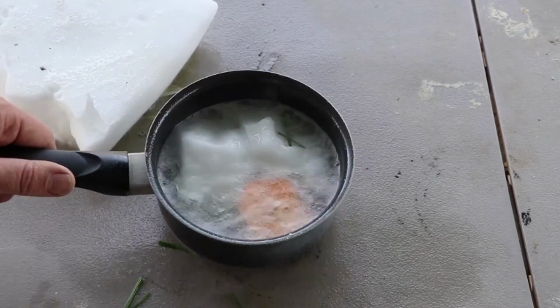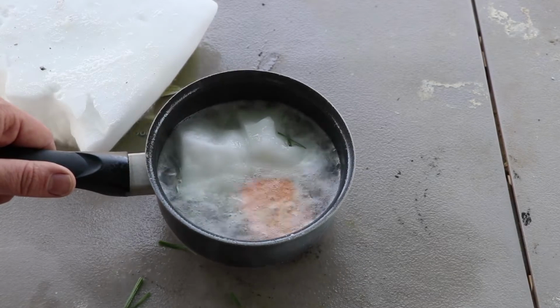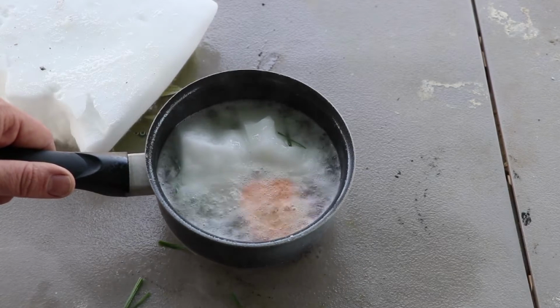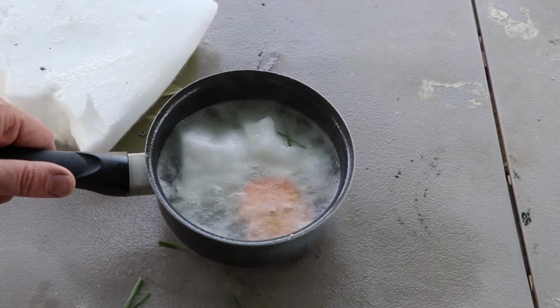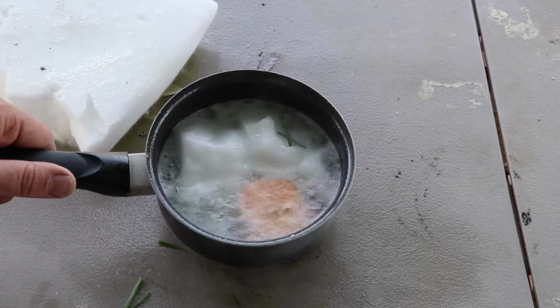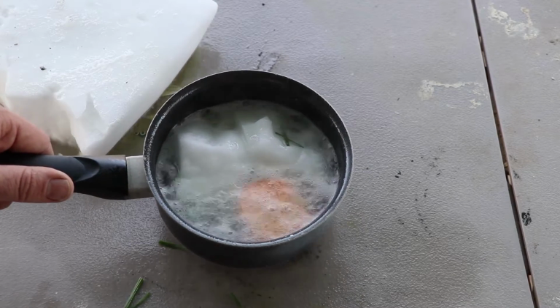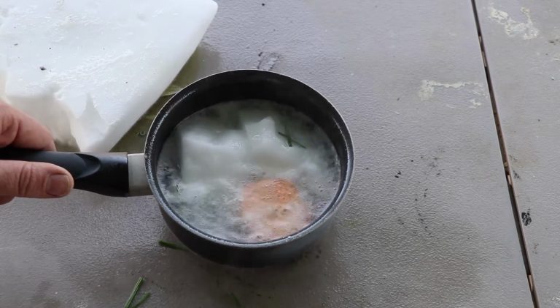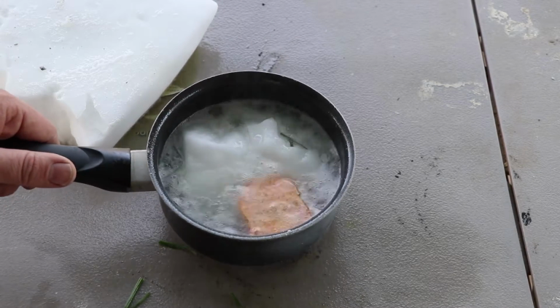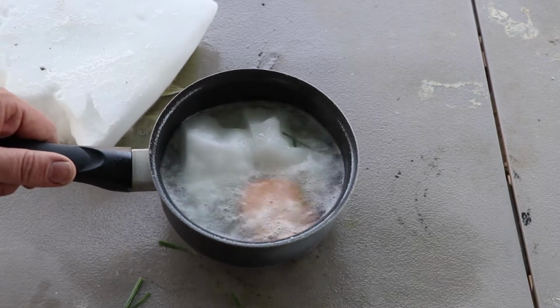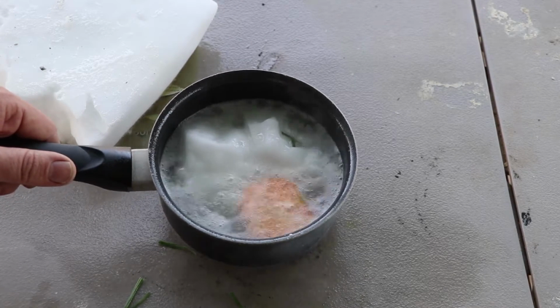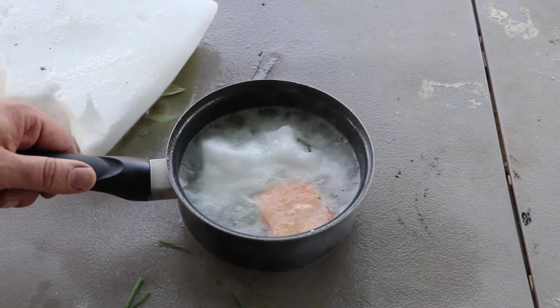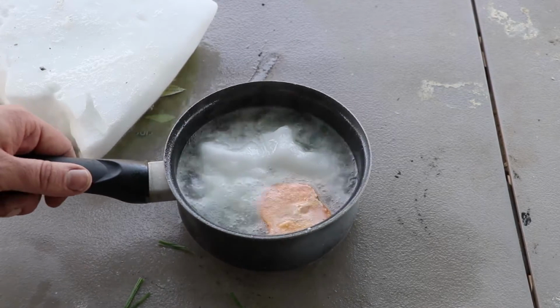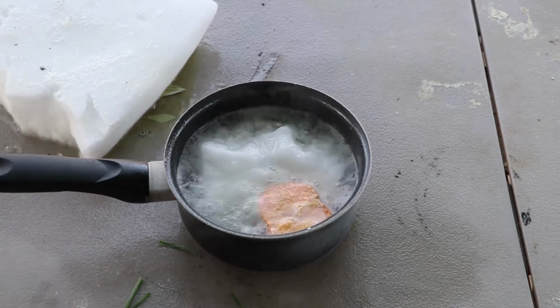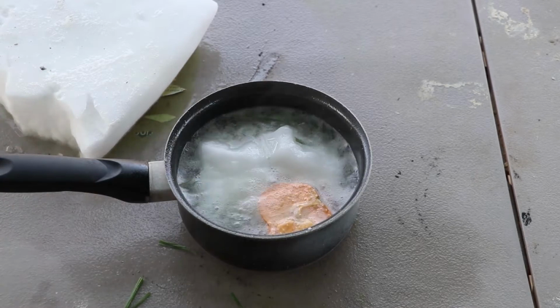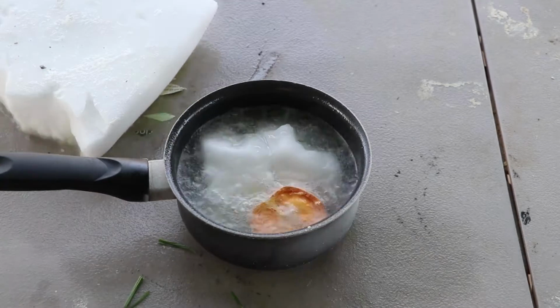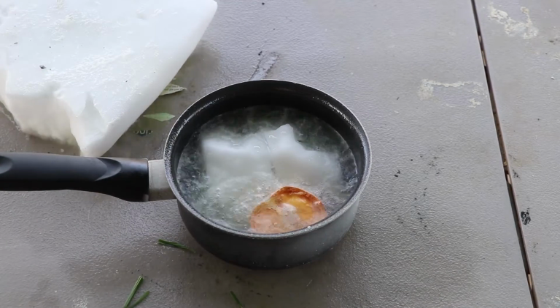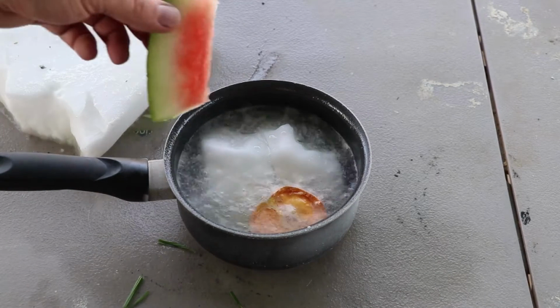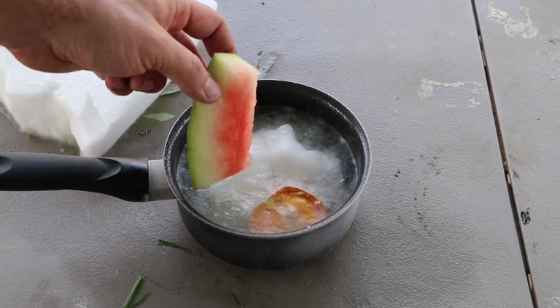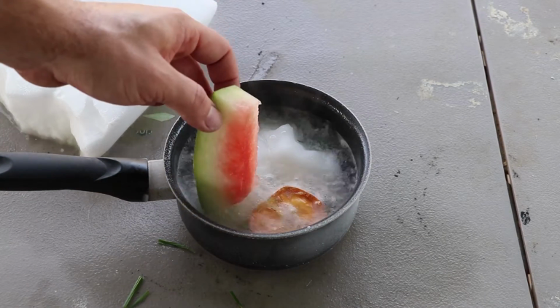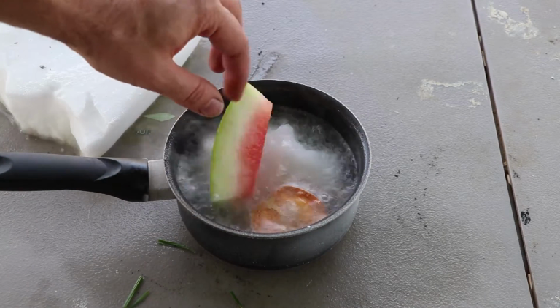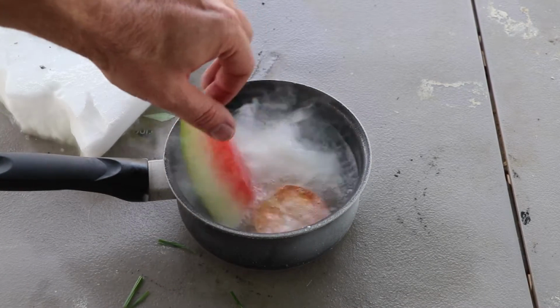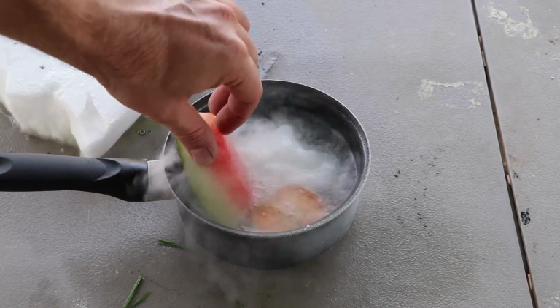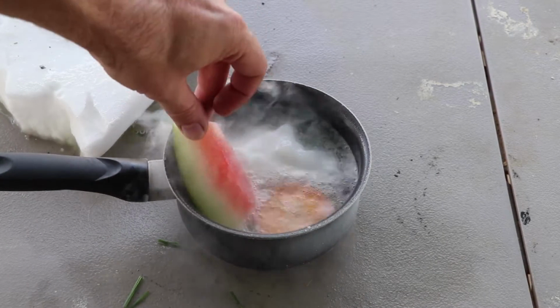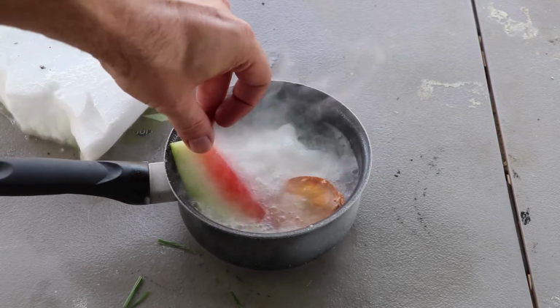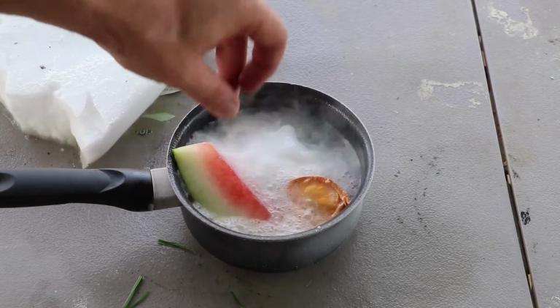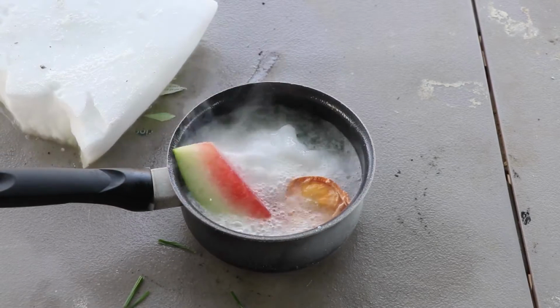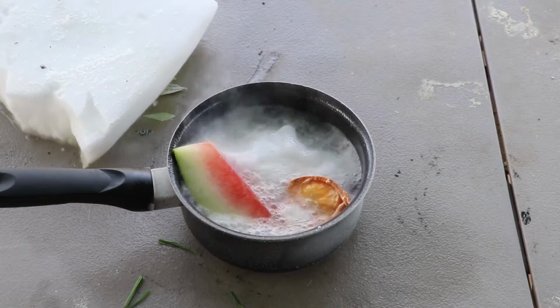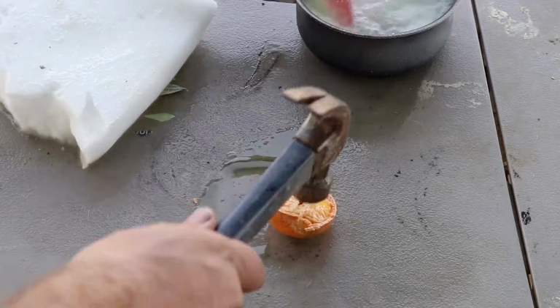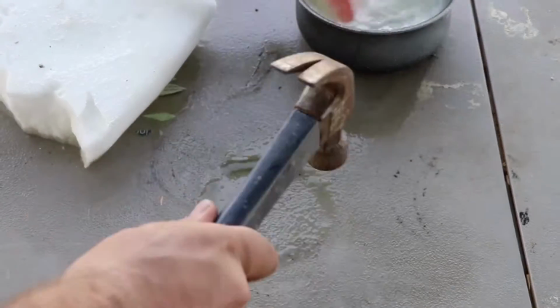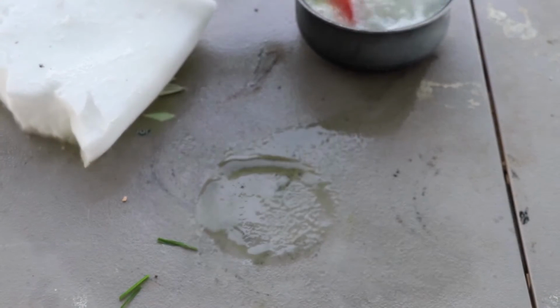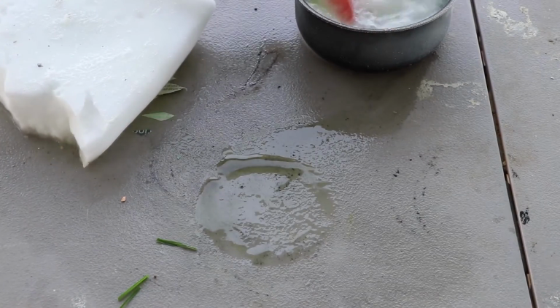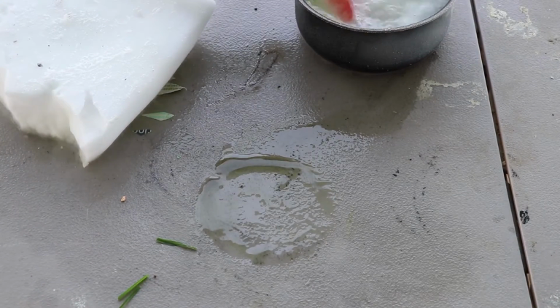My original plan was trying to freeze gas, but it won't freeze at this temperature. Alright, well the orange is done now, so give a piece of watermelon a shot in there.